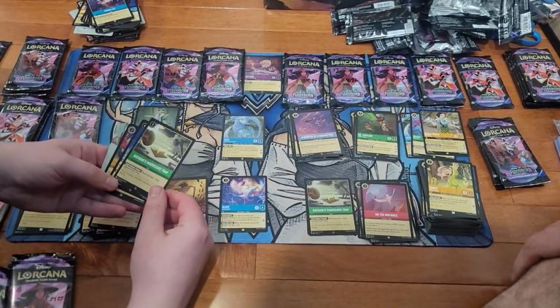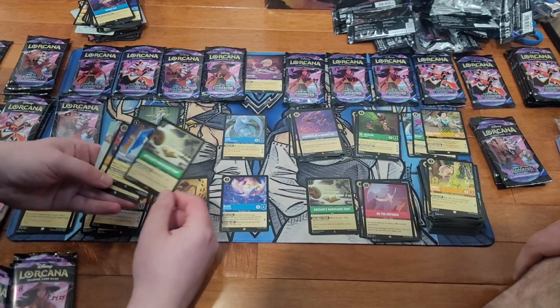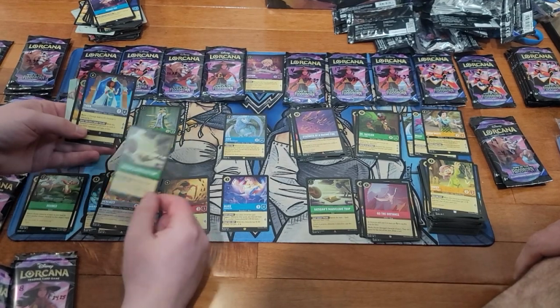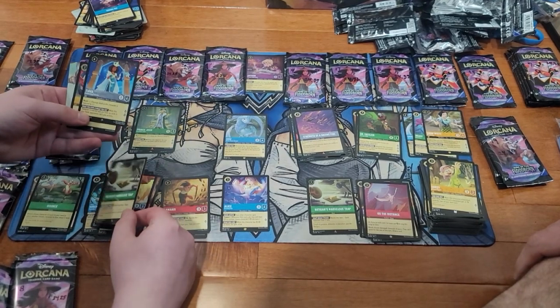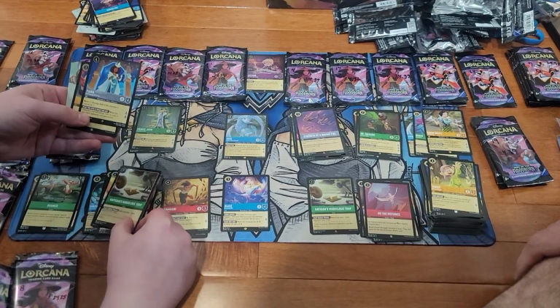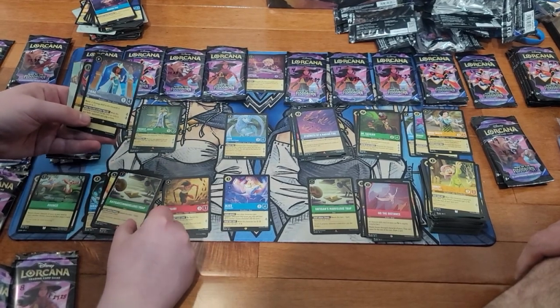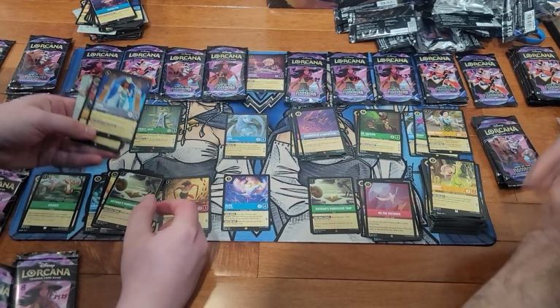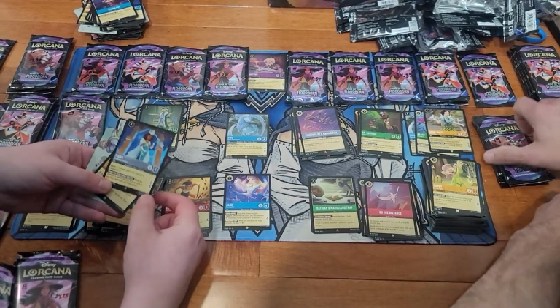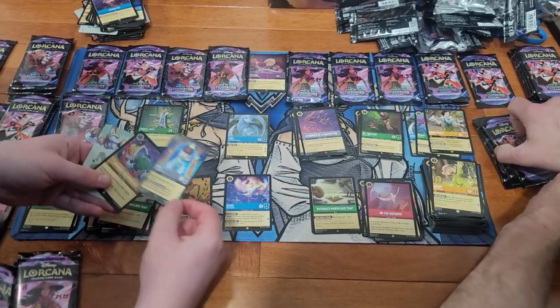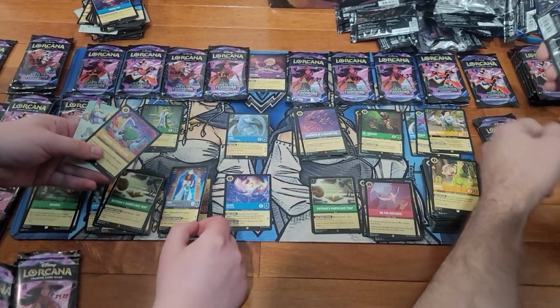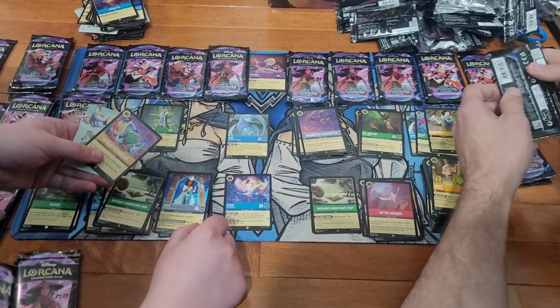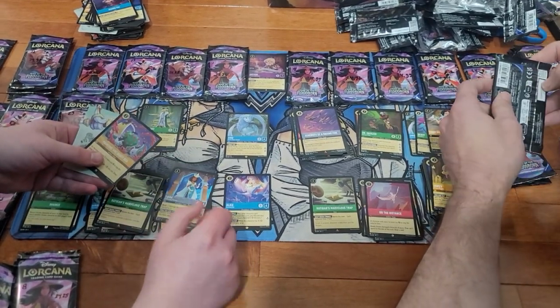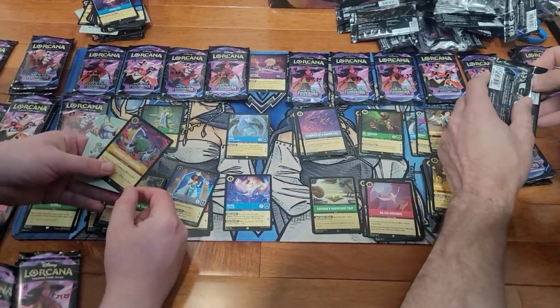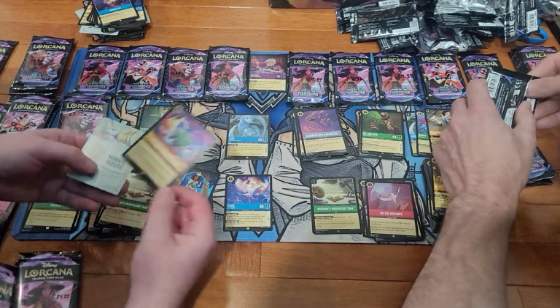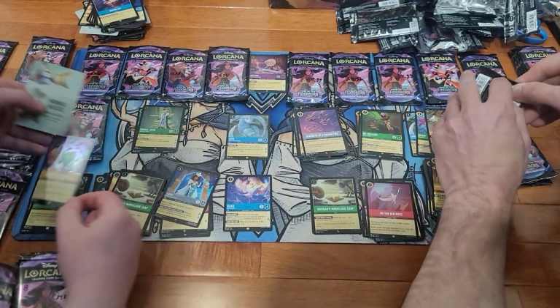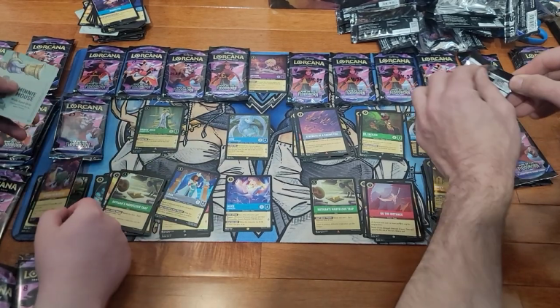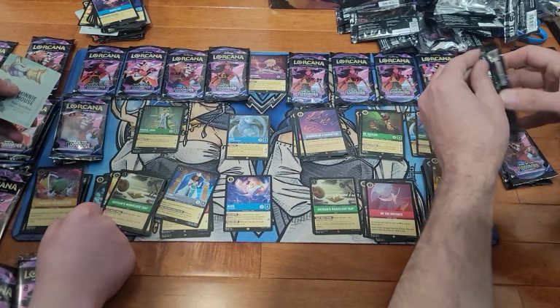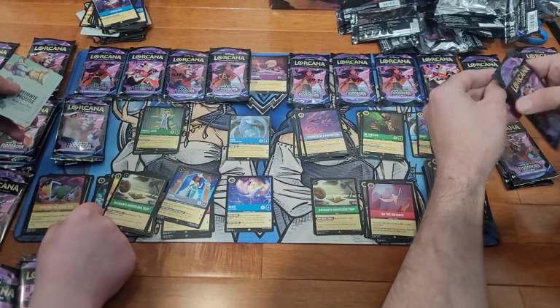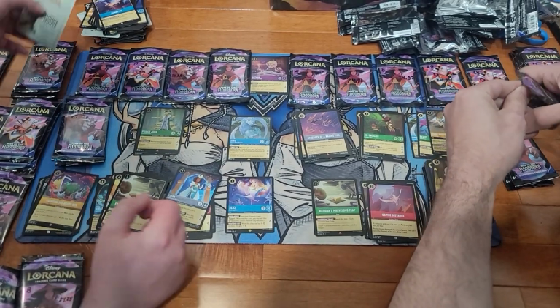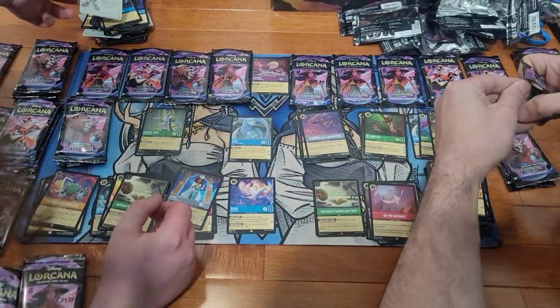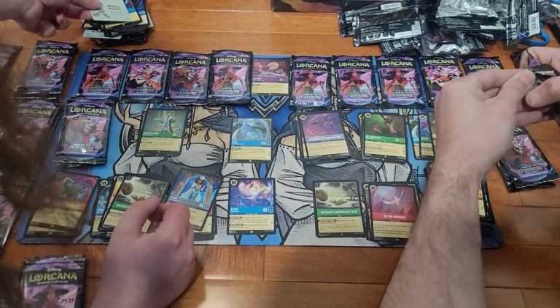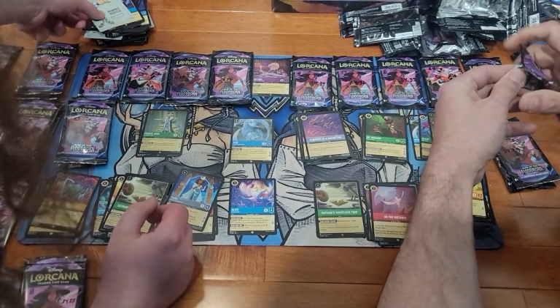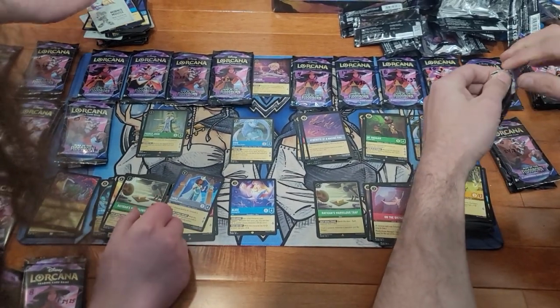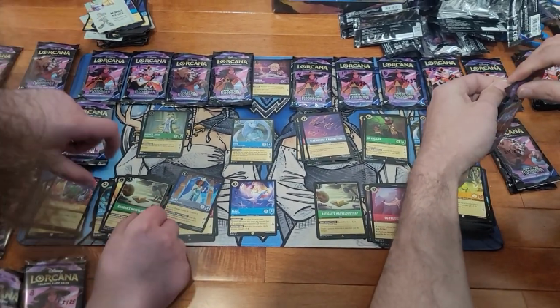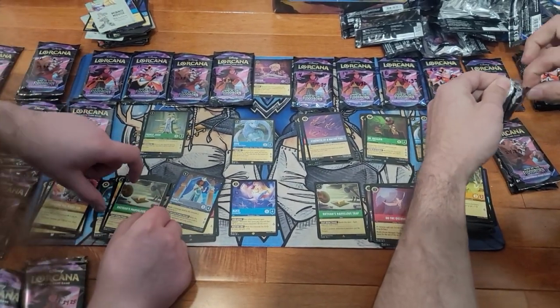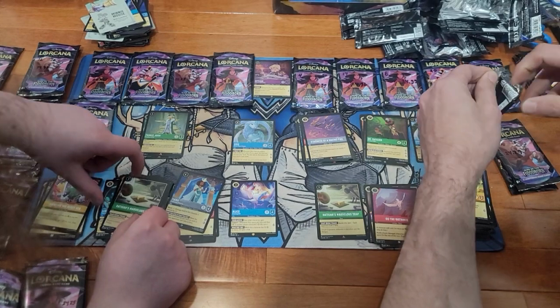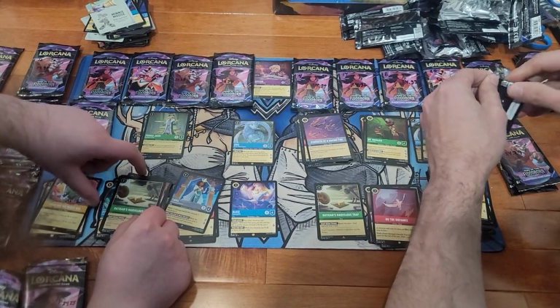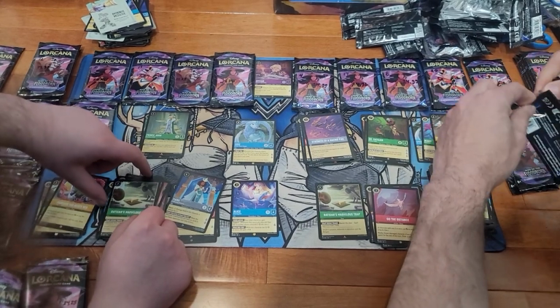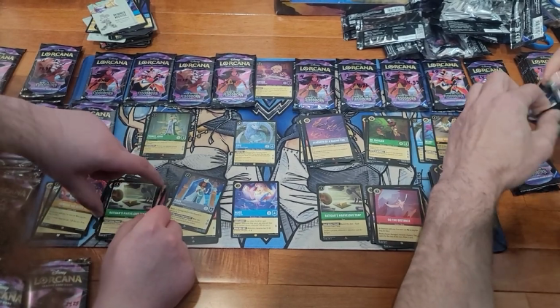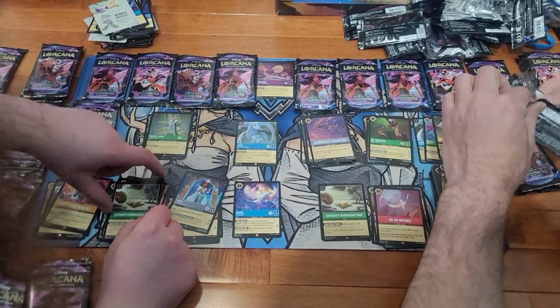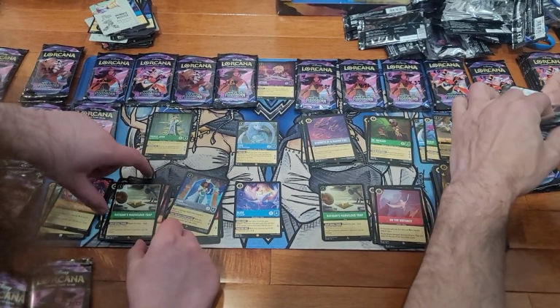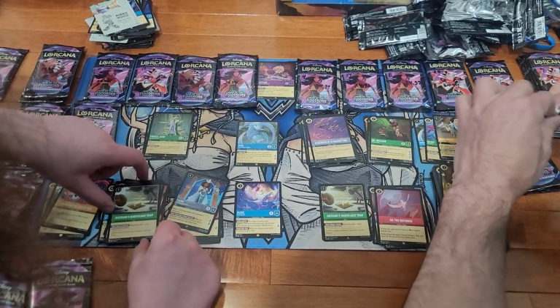Rattigan's Marvelous Trap, Tiana, and Painting the Roses Red. Now we've got to work on improving our starter deck.